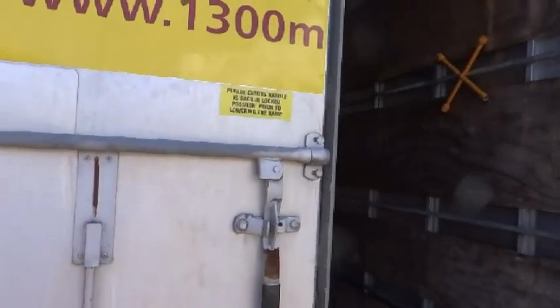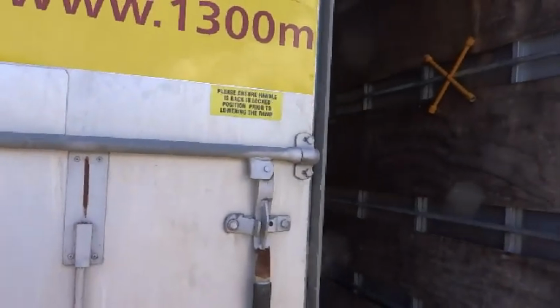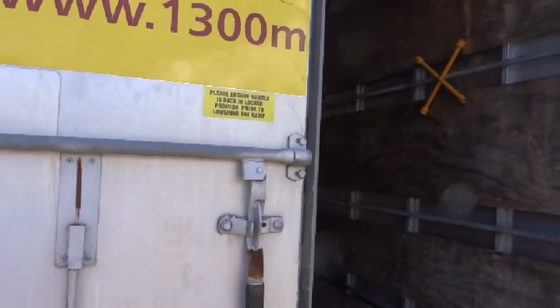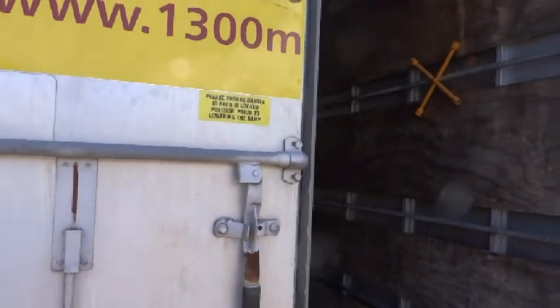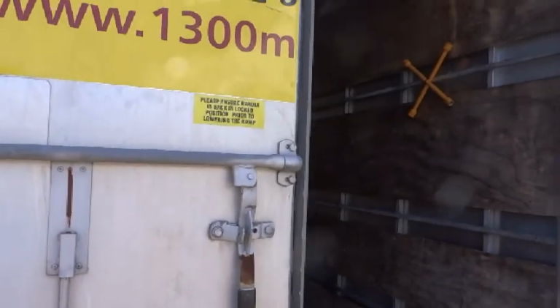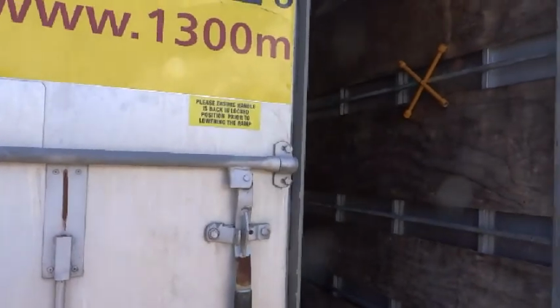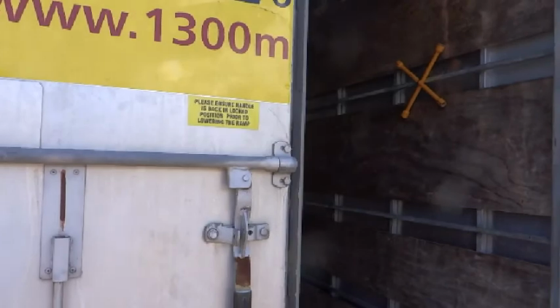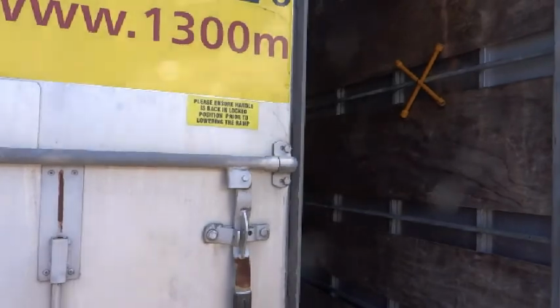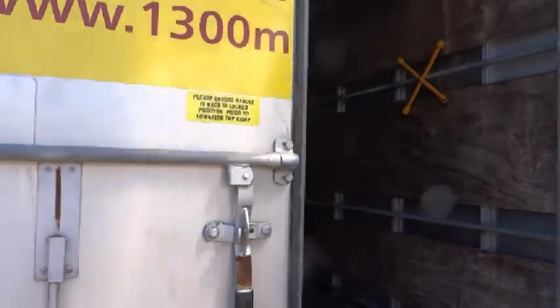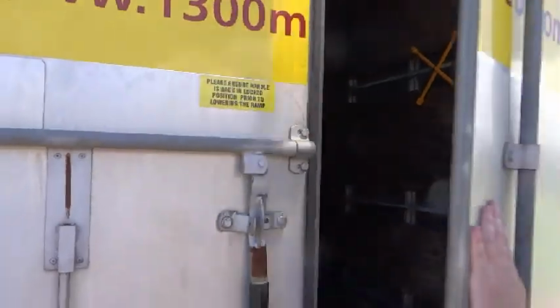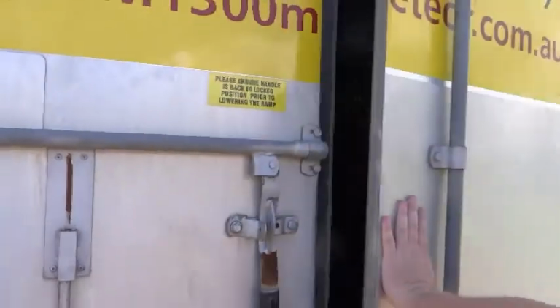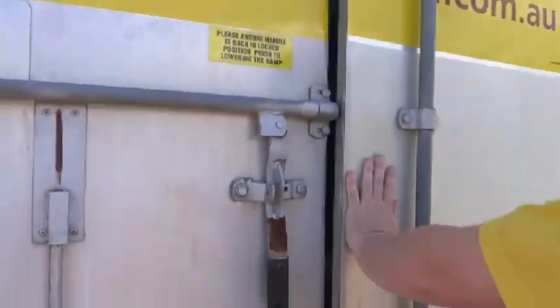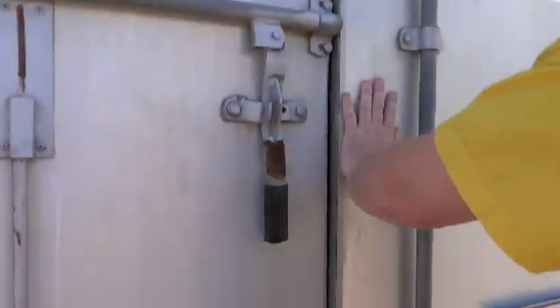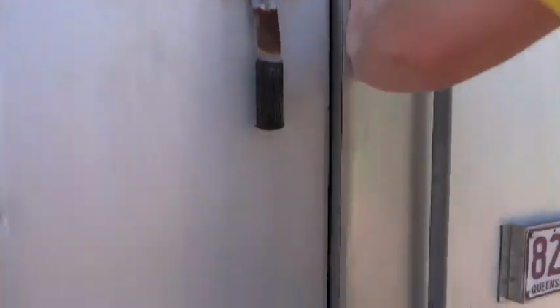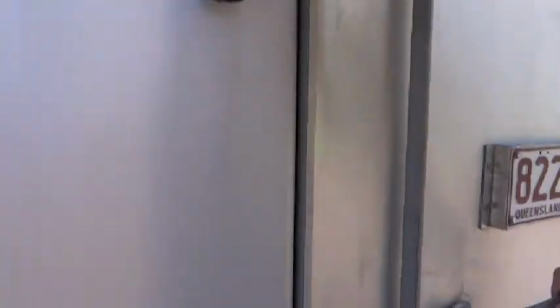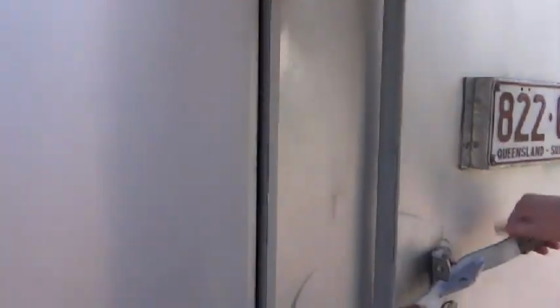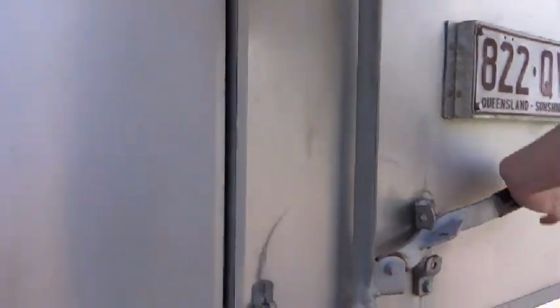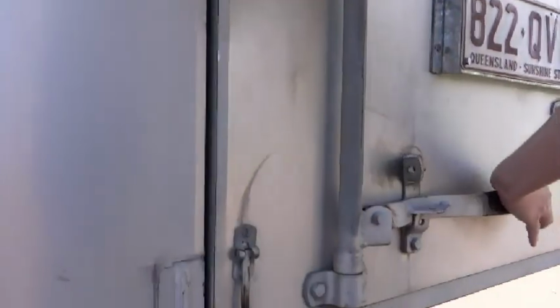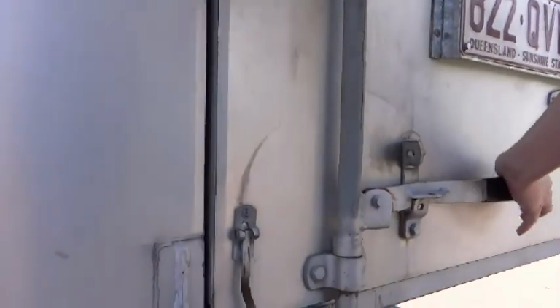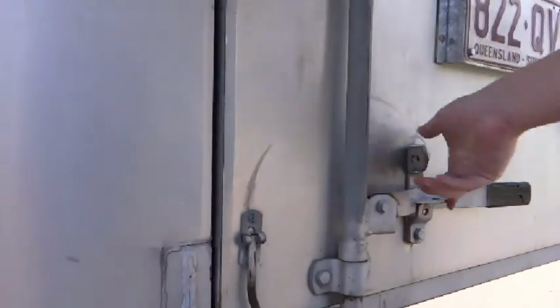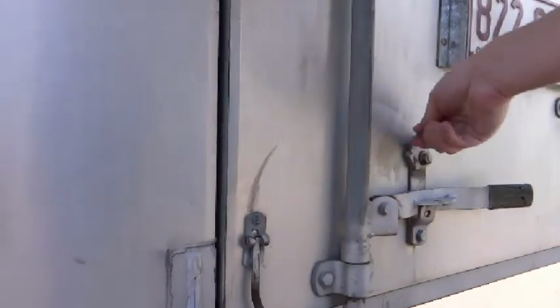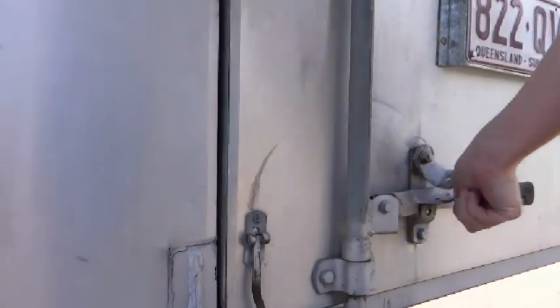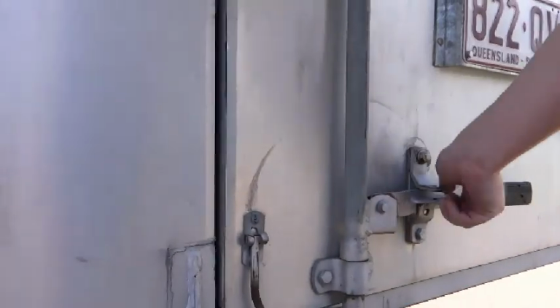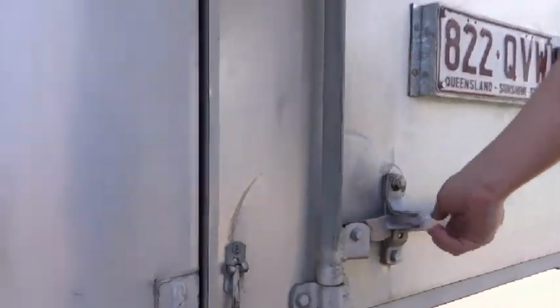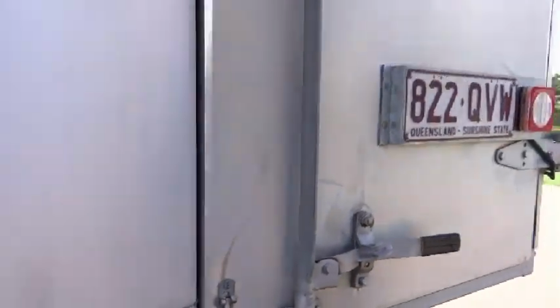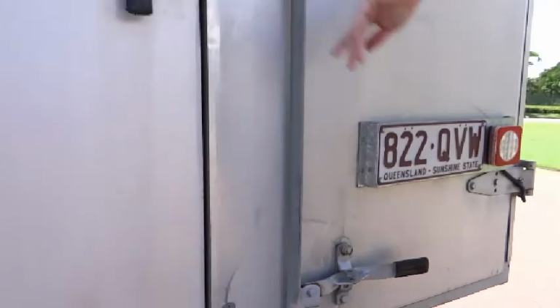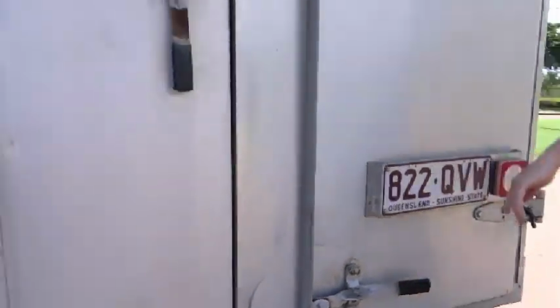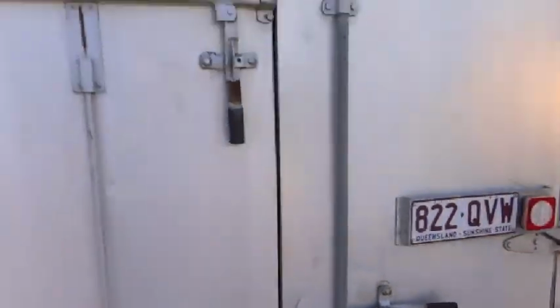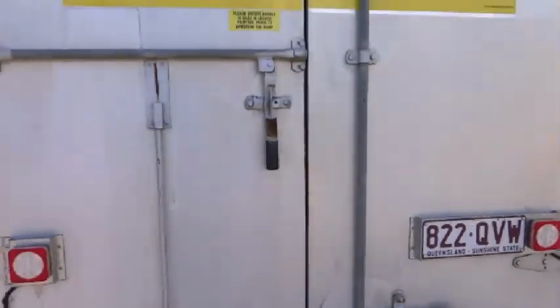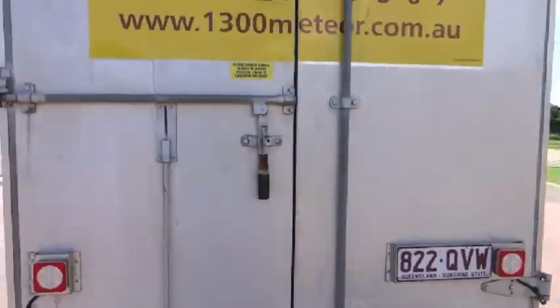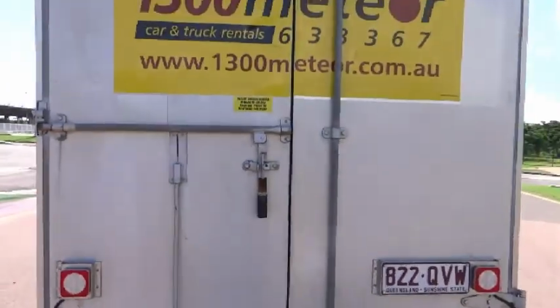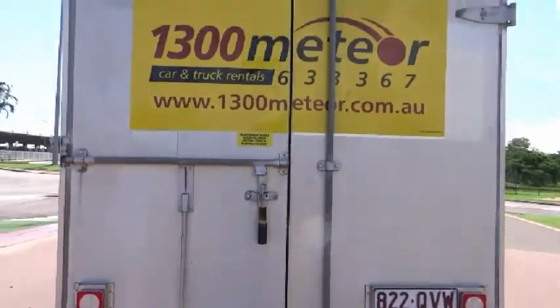Rope rails are provided to internal walls to secure your load. Make your move easier with a furniture trailer from Meteor.